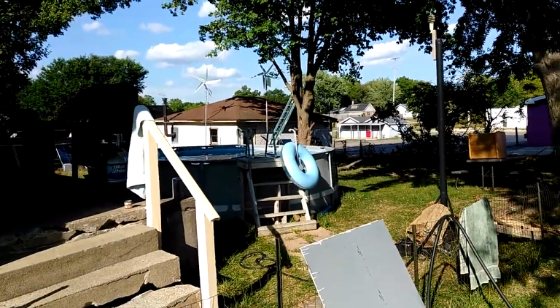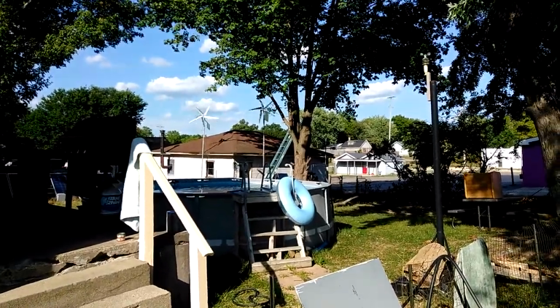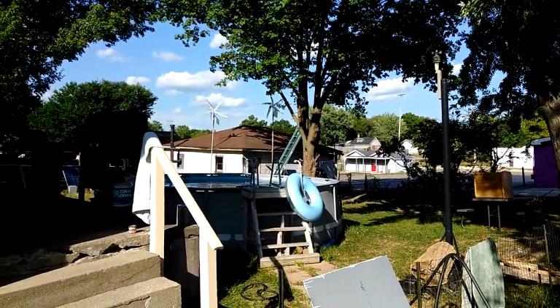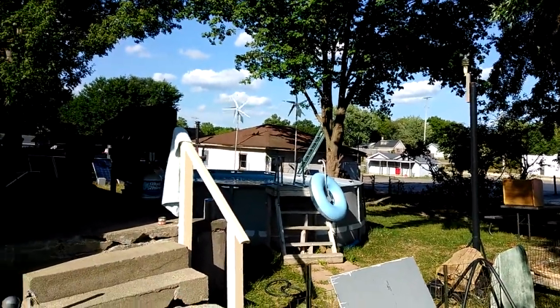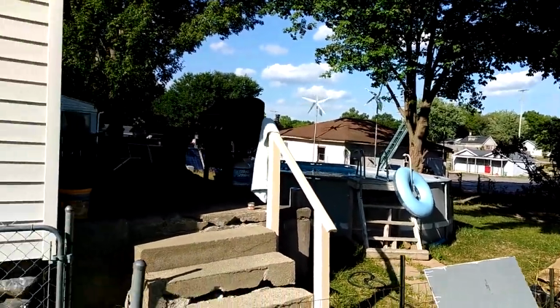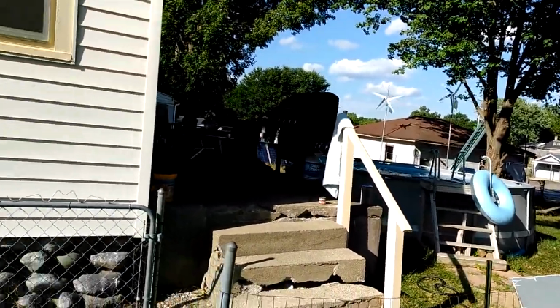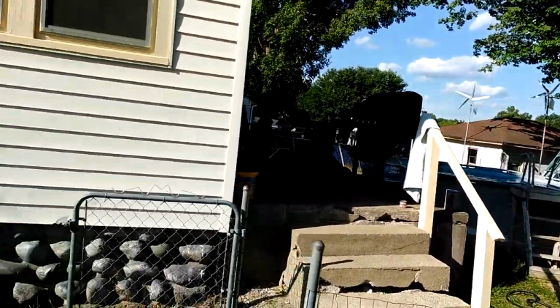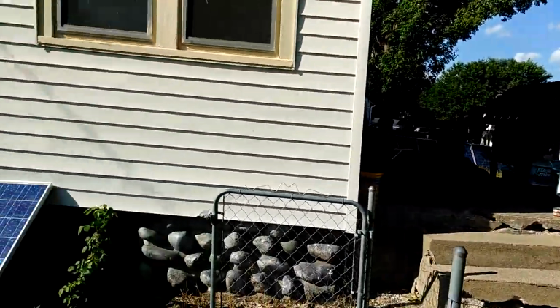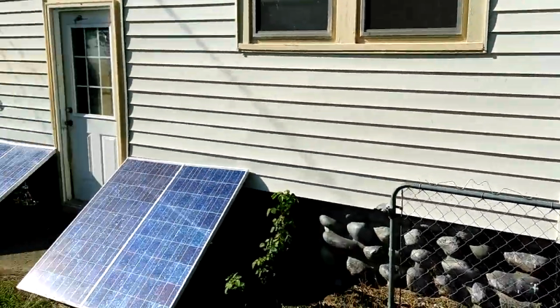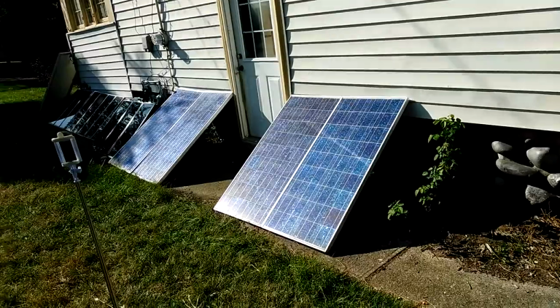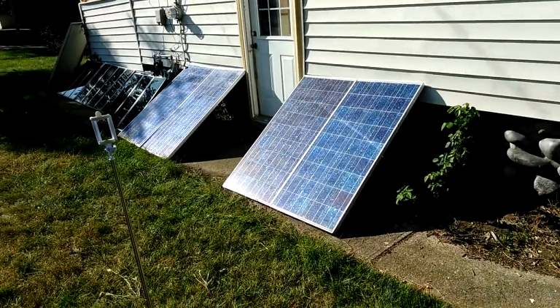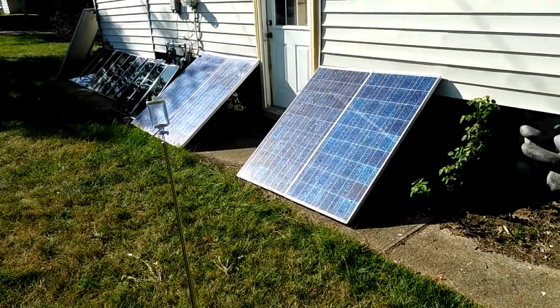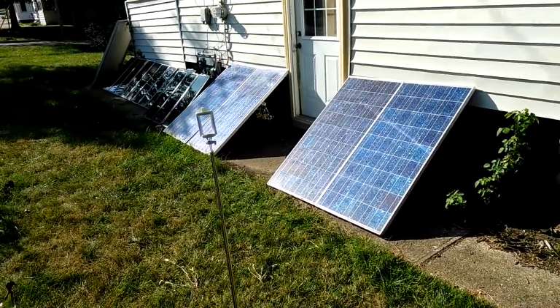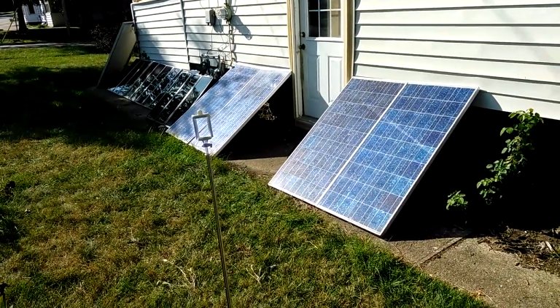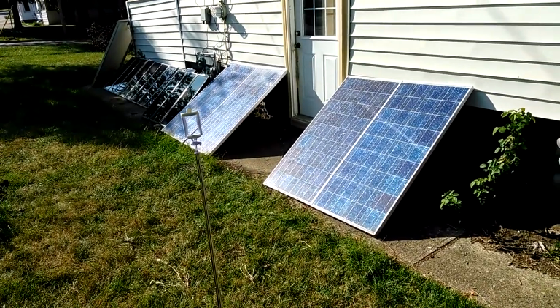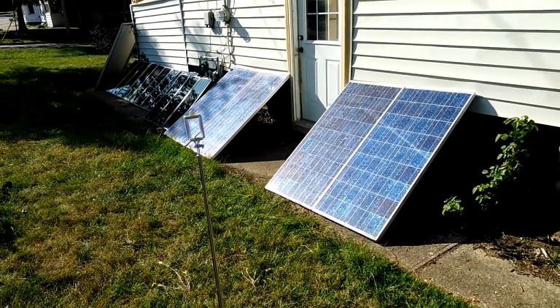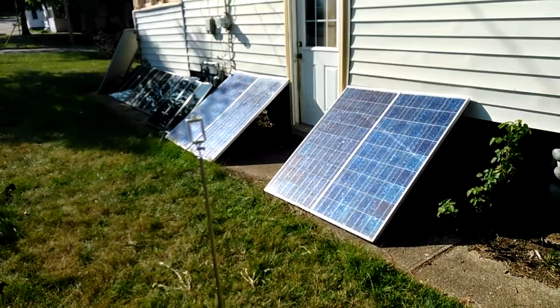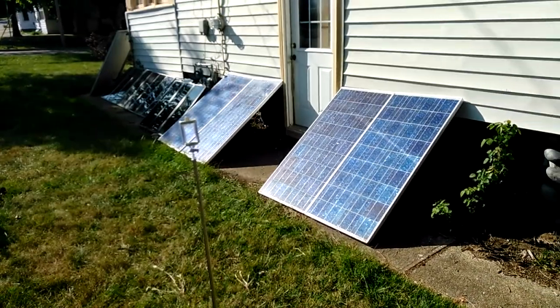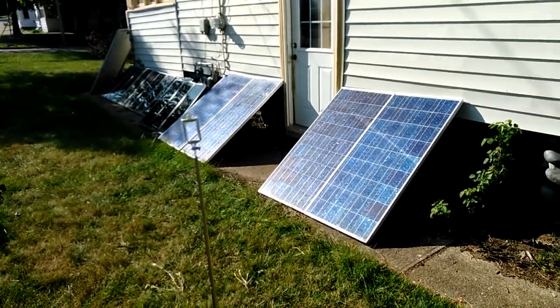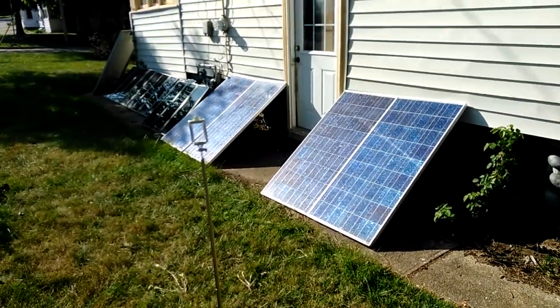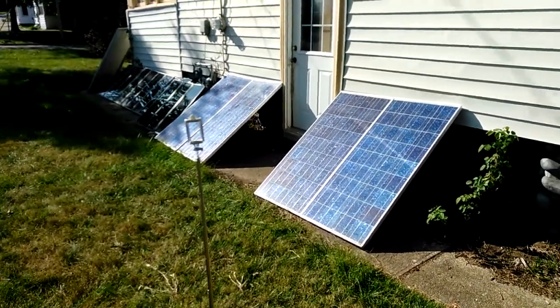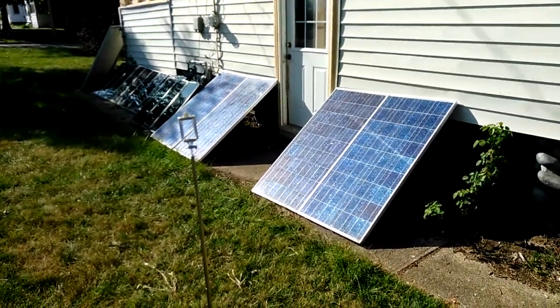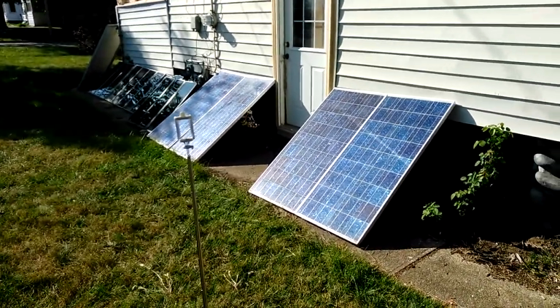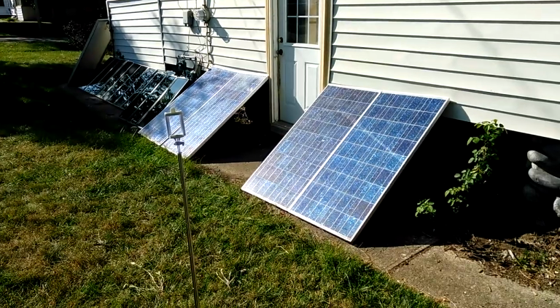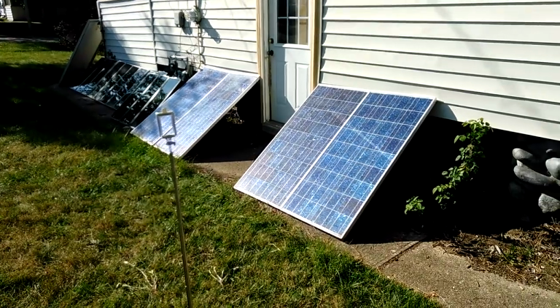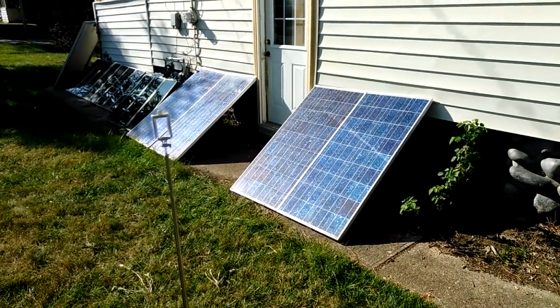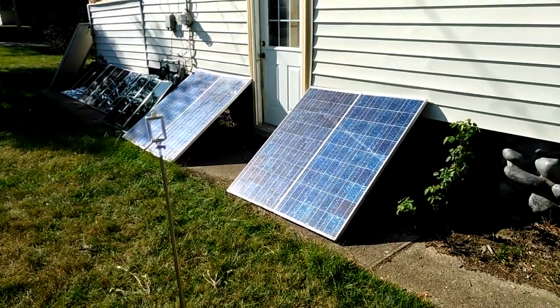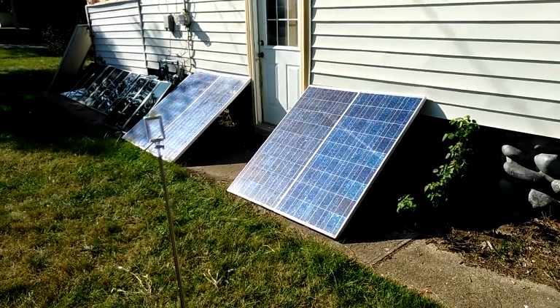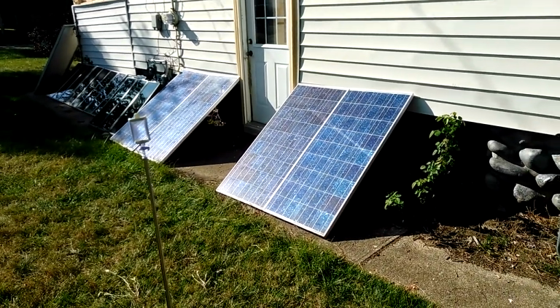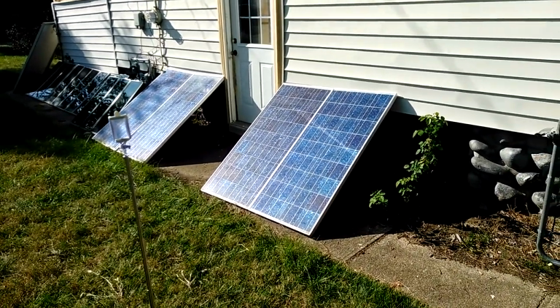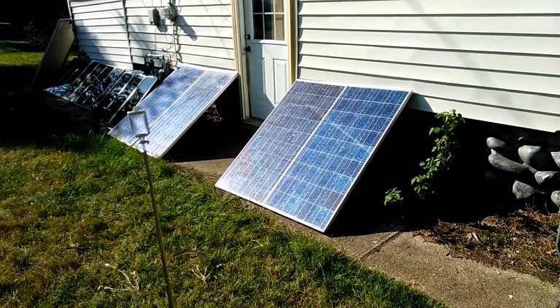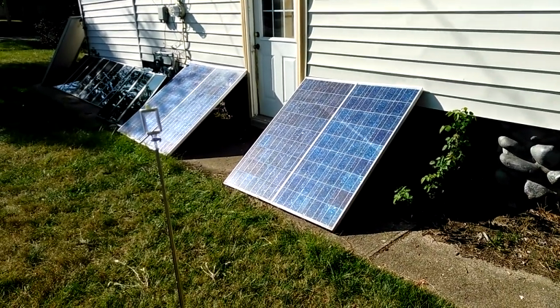That's the on-grid system, grid tie, but this is off-grid. Now it's getting to the point where I'm gonna have to add another battery to the battery bank before I add another solar panel.